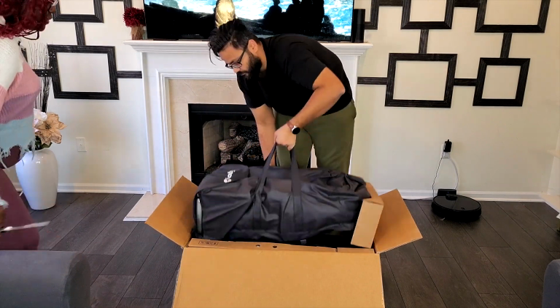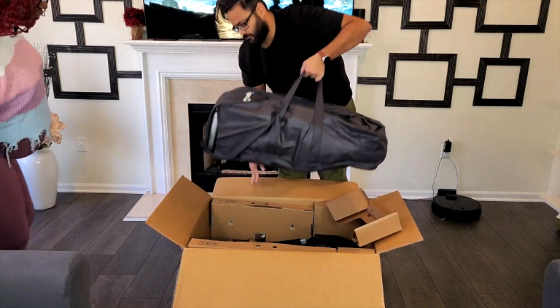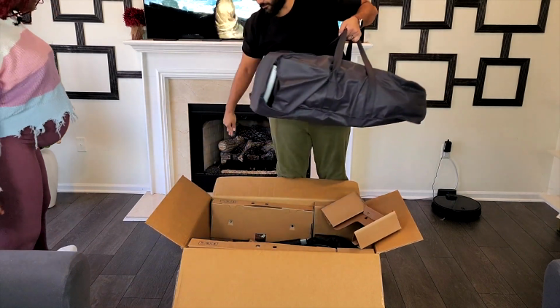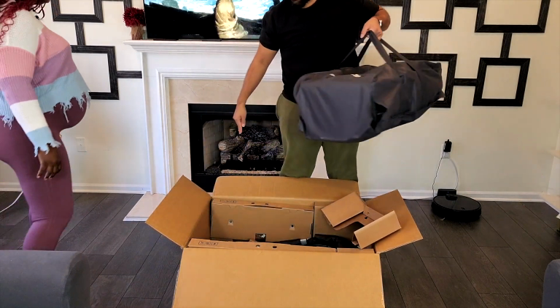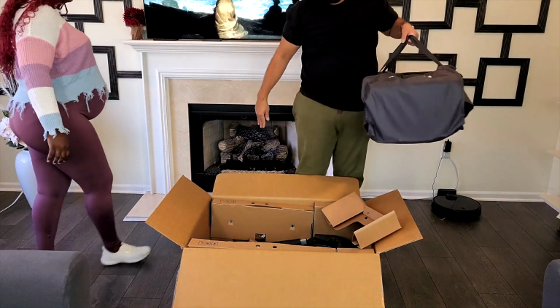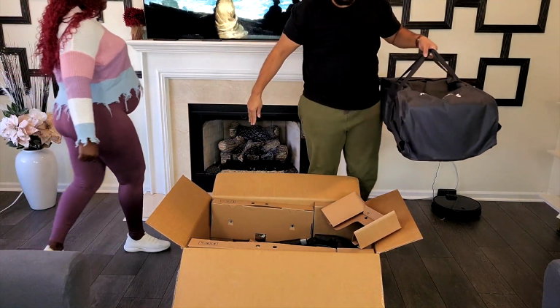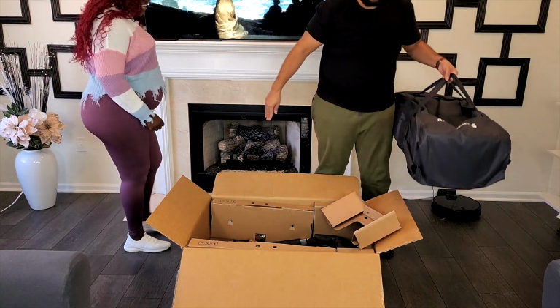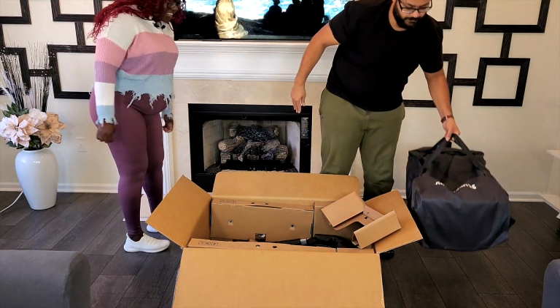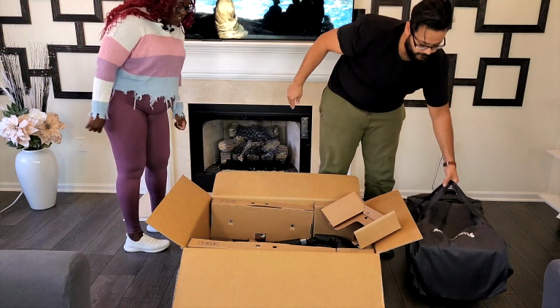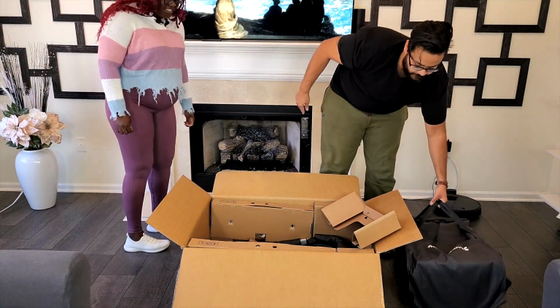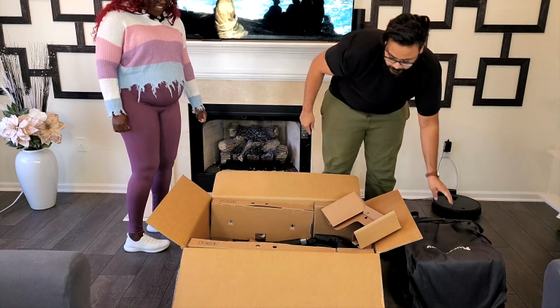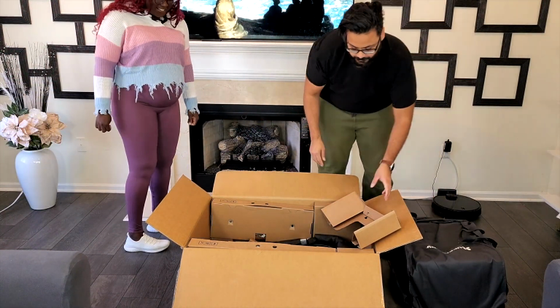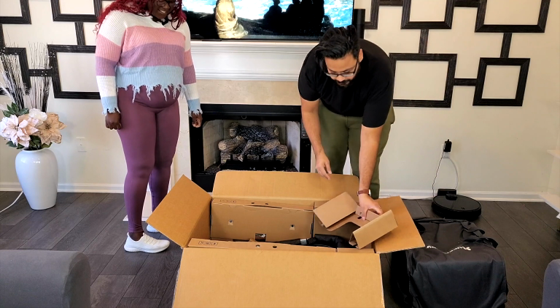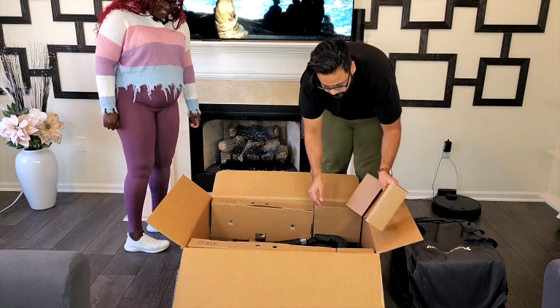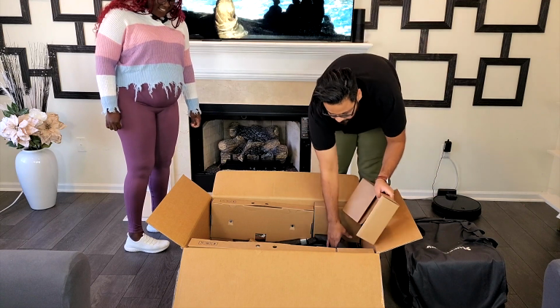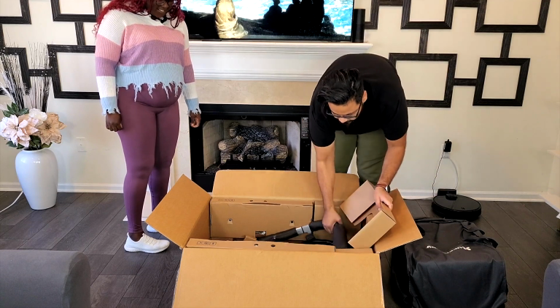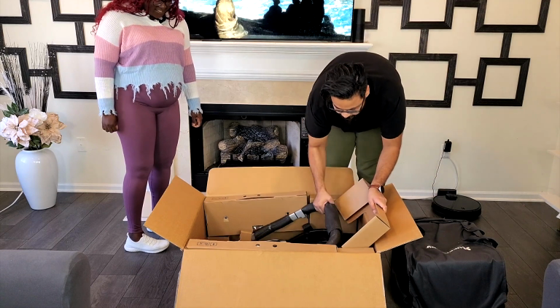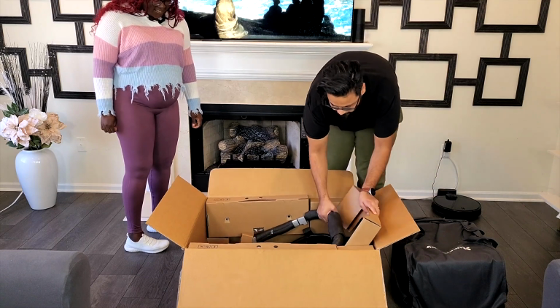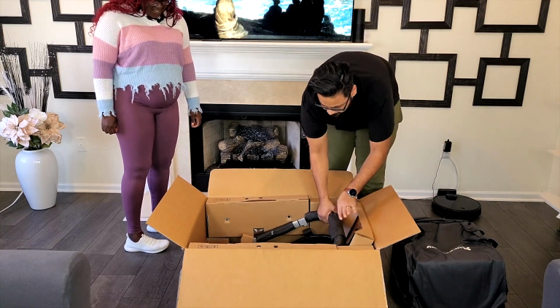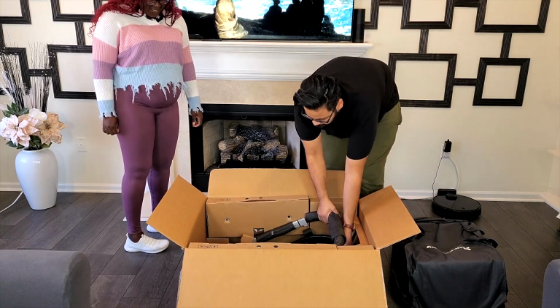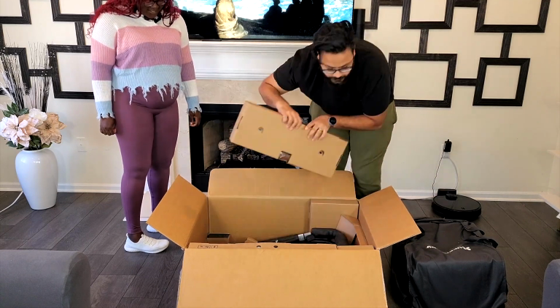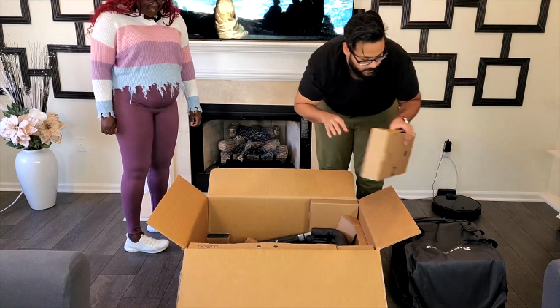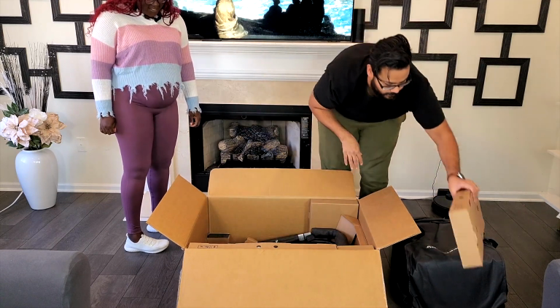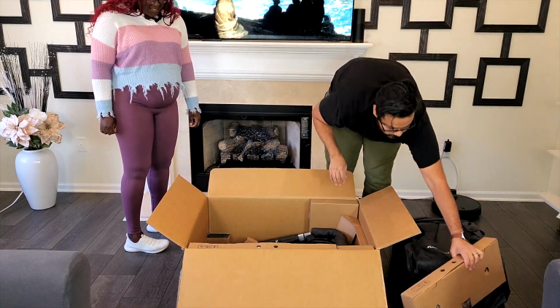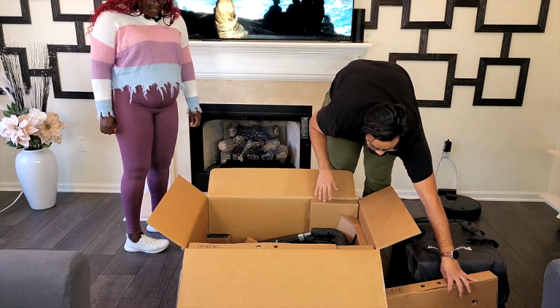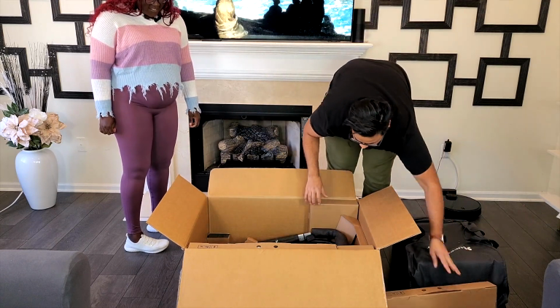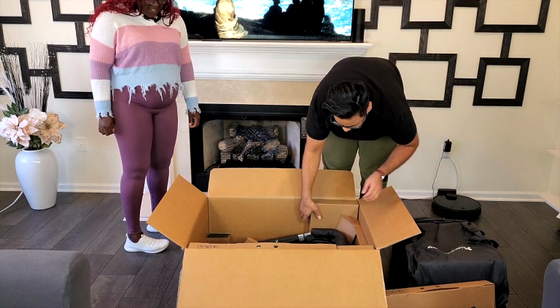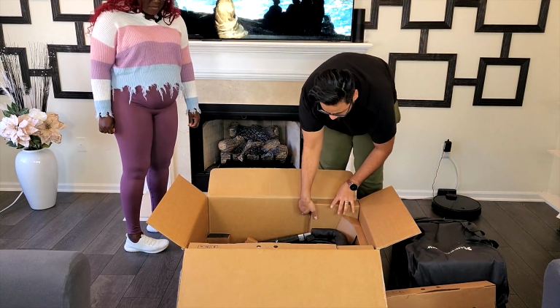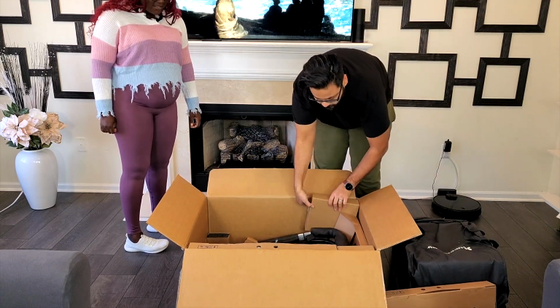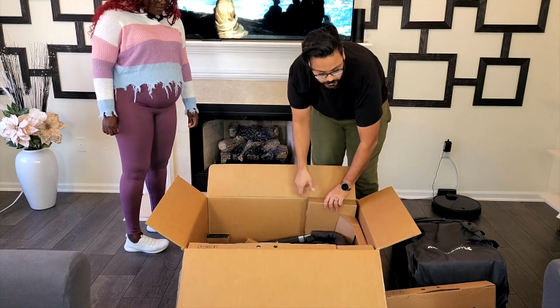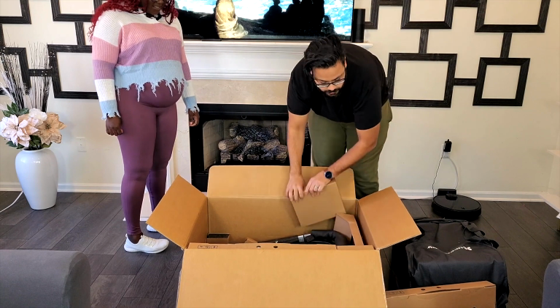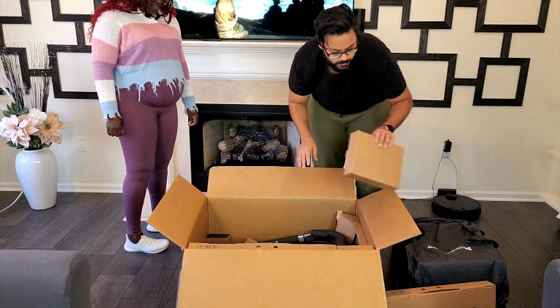I didn't even know that it had like a traveling case. It looks like a lot of pieces to put together, huh?